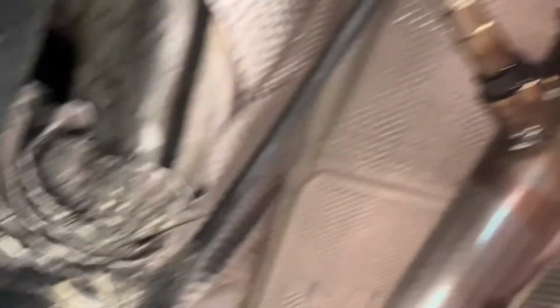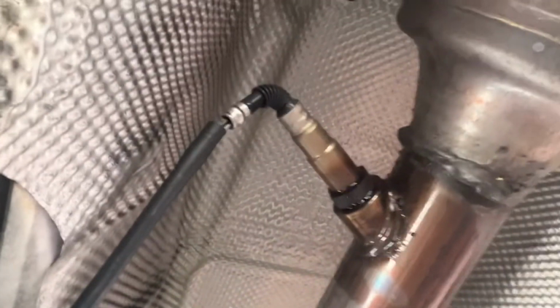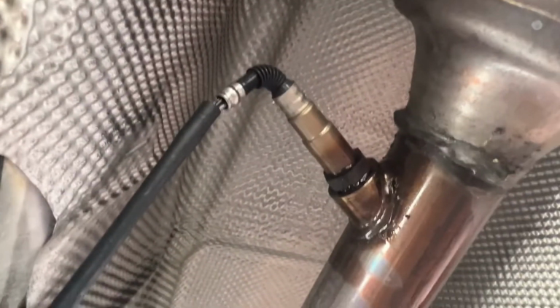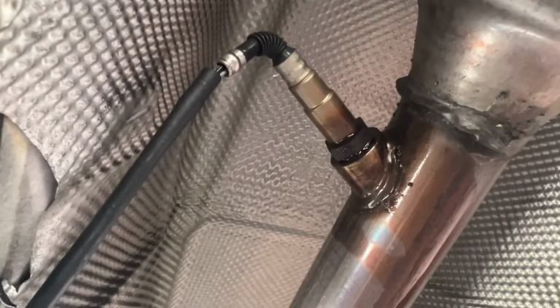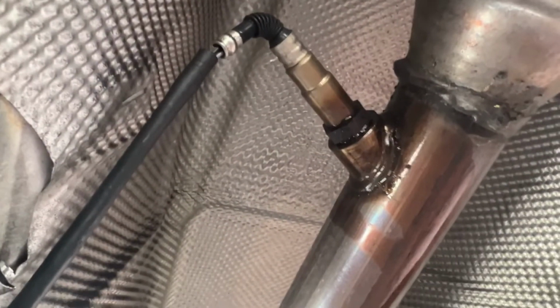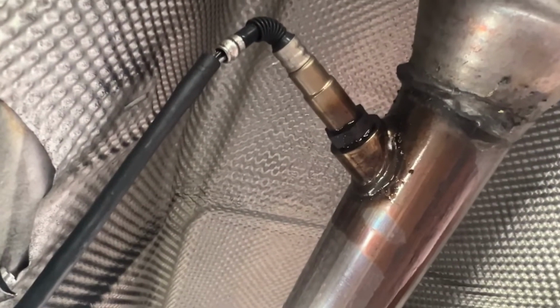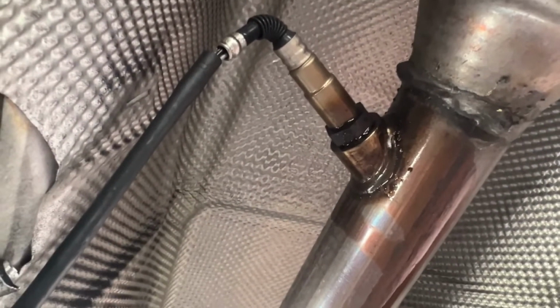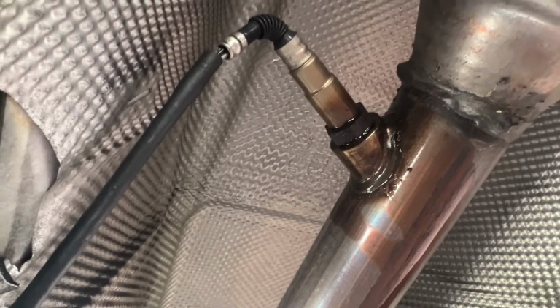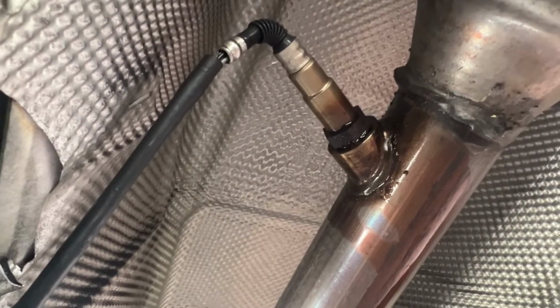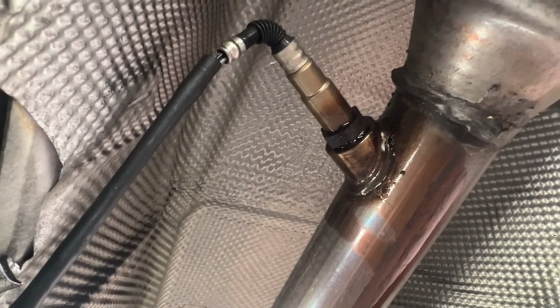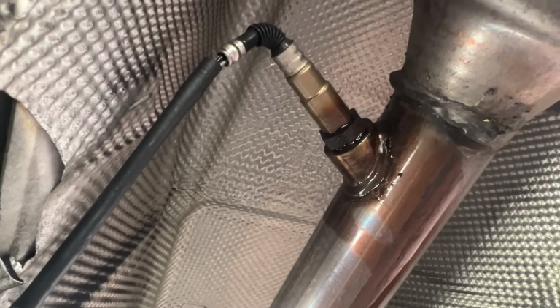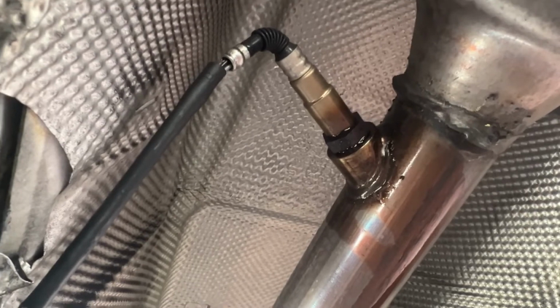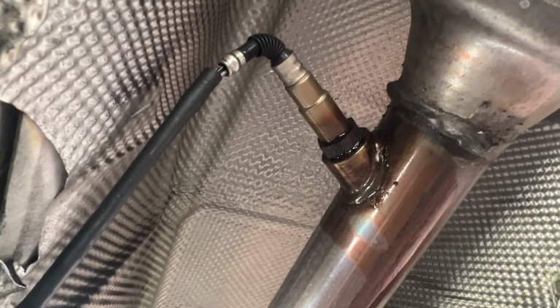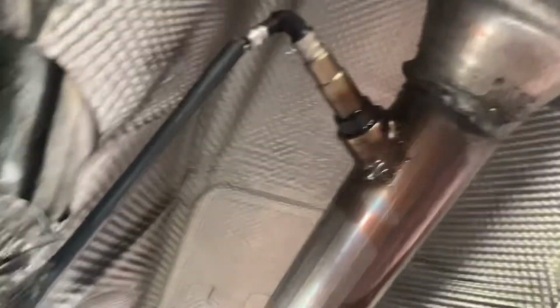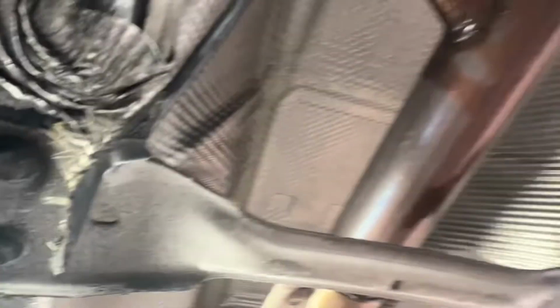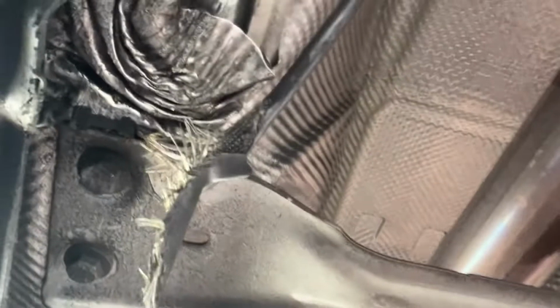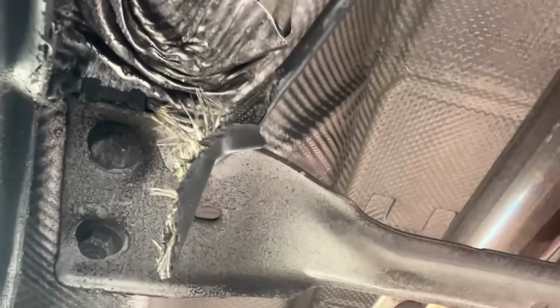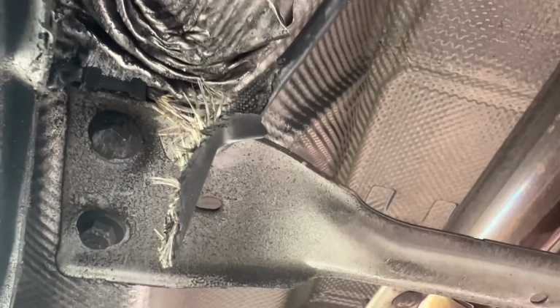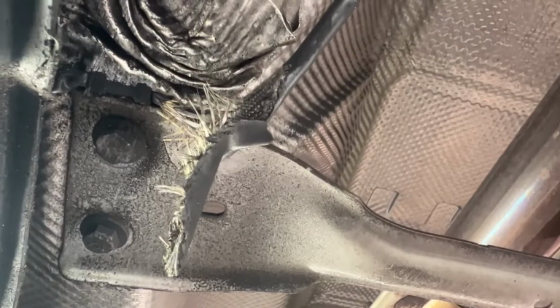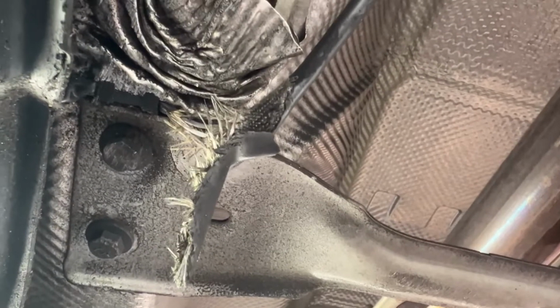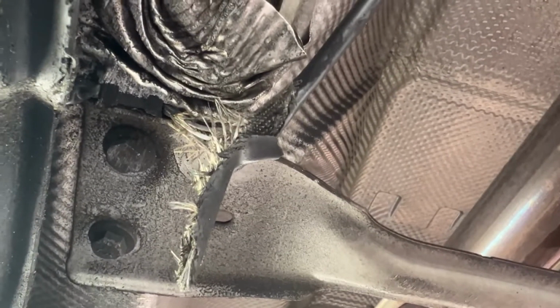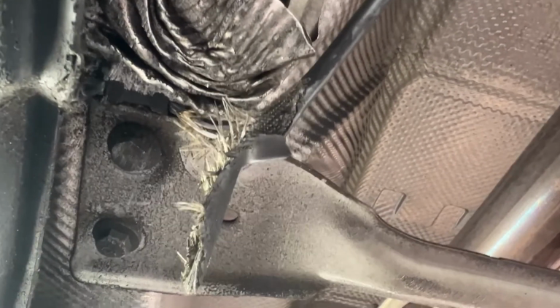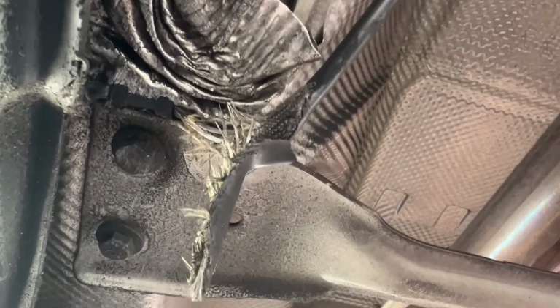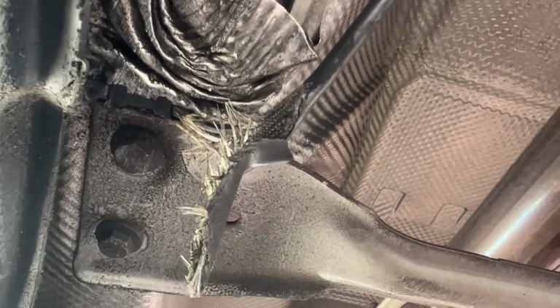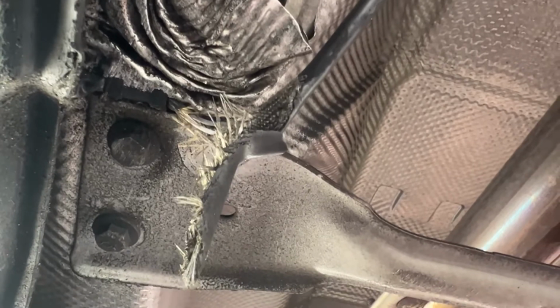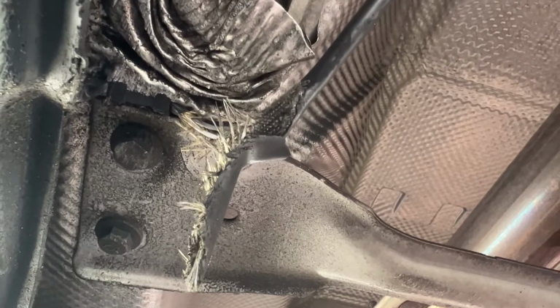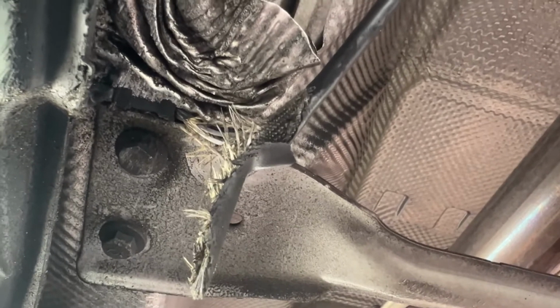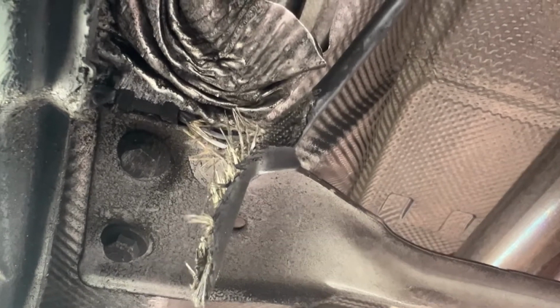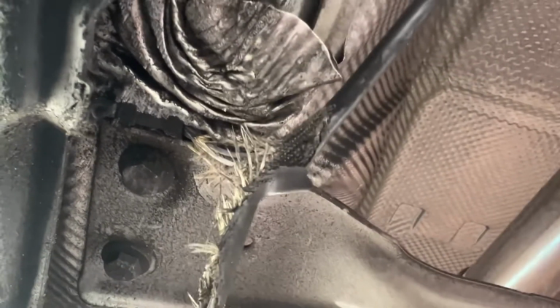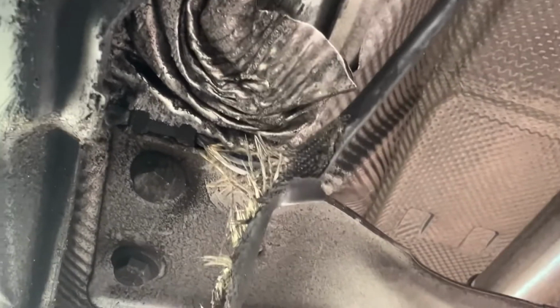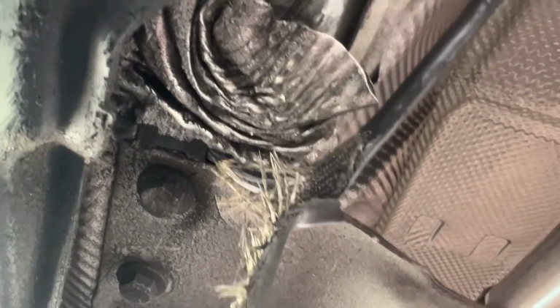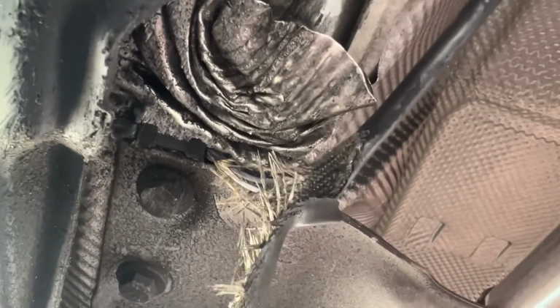I sprayed that with a little bit of penetrant oil. We might be able to fix this without changing it, but that's definitely a problem right there.